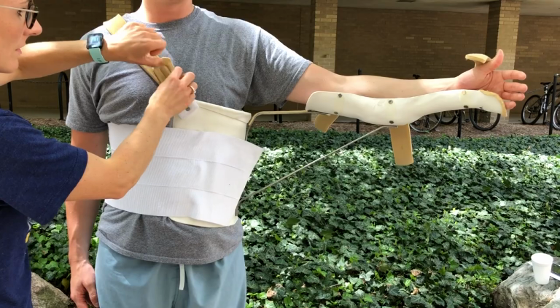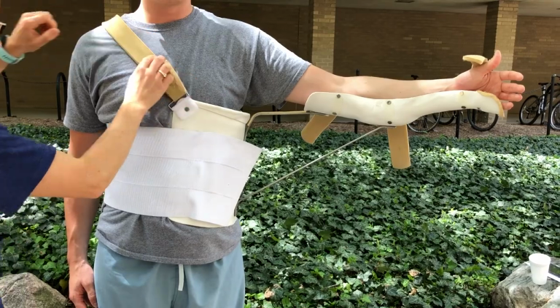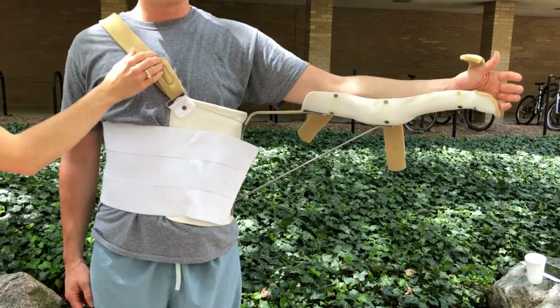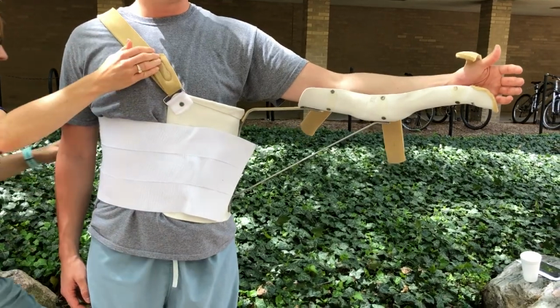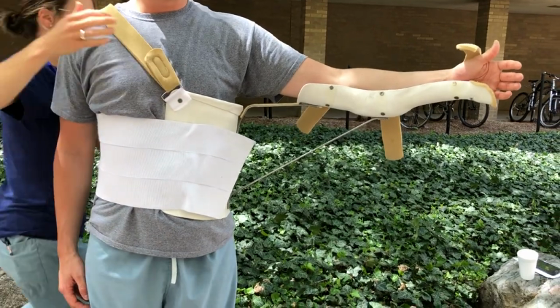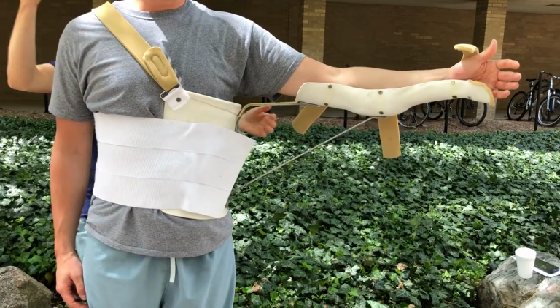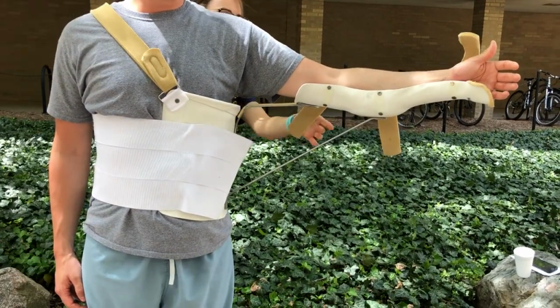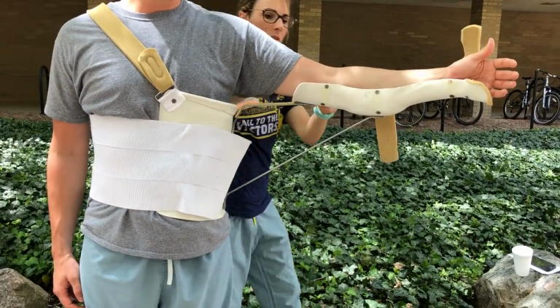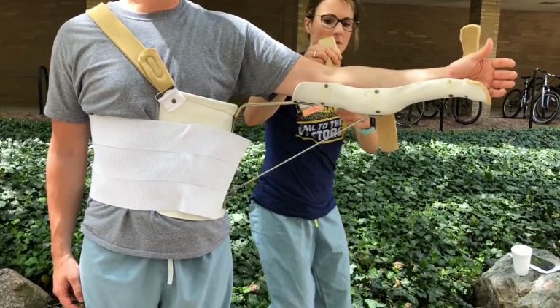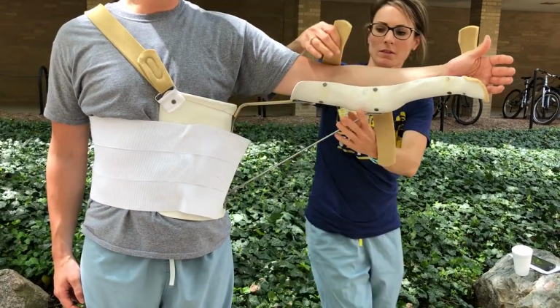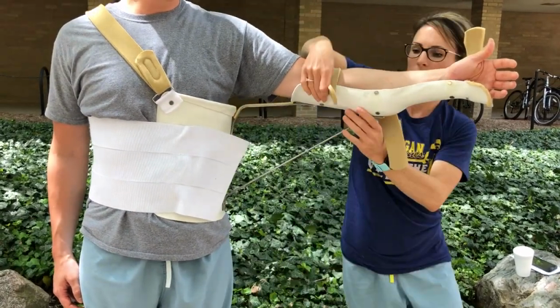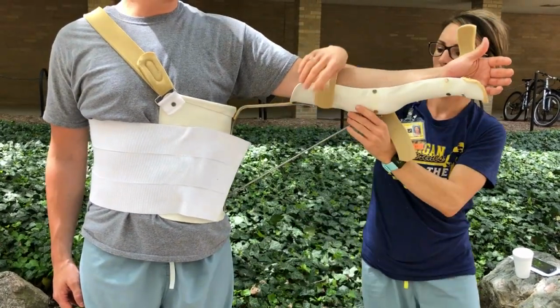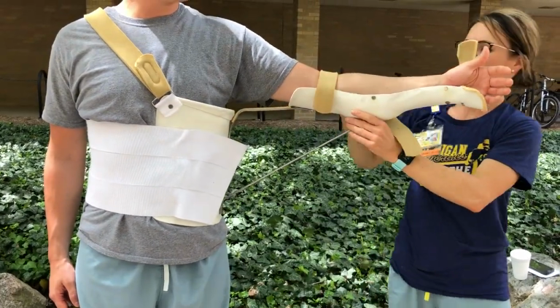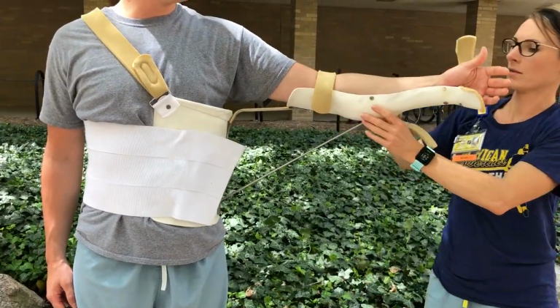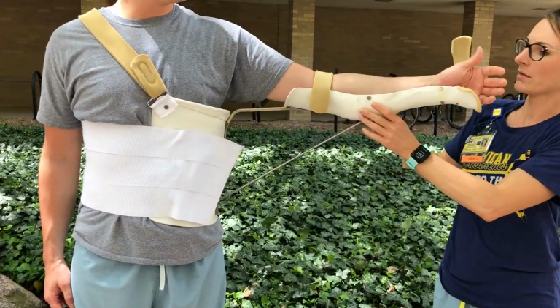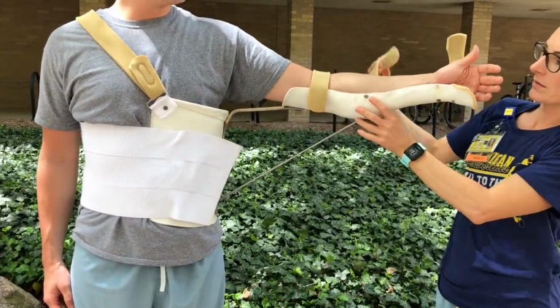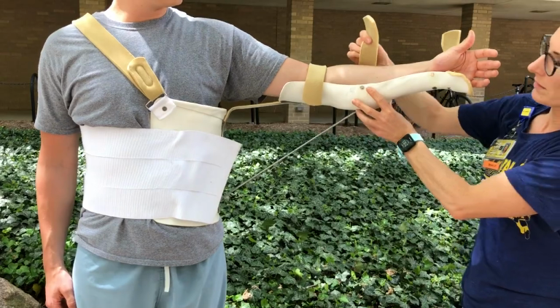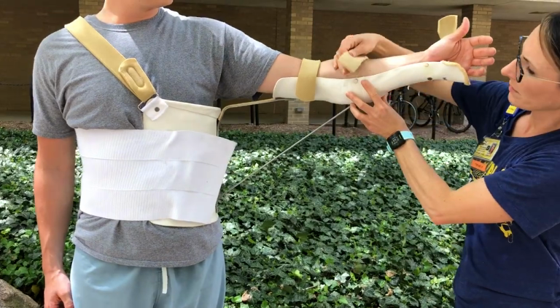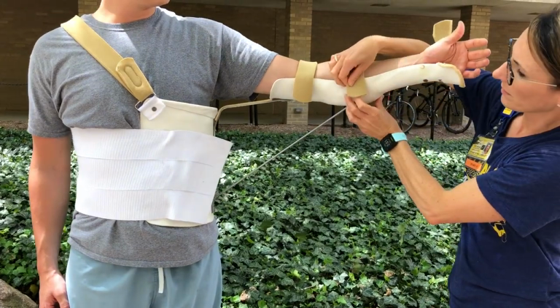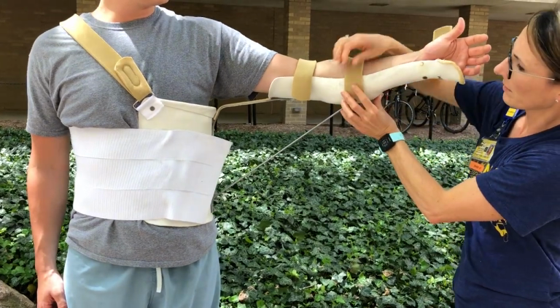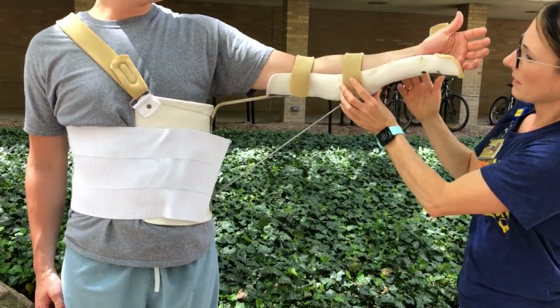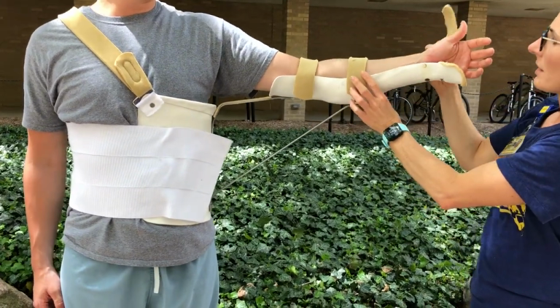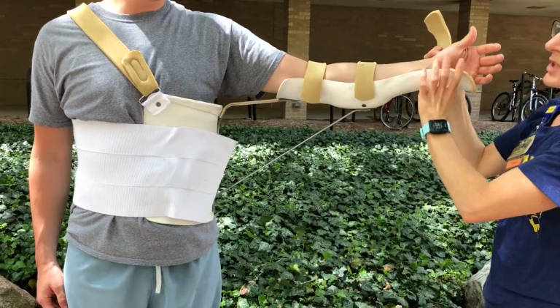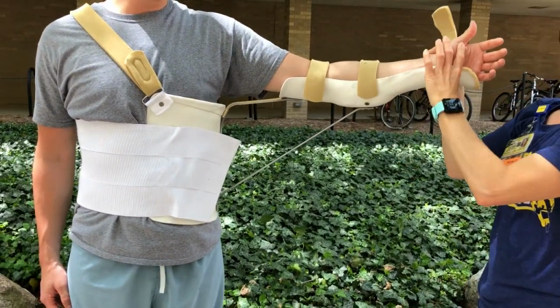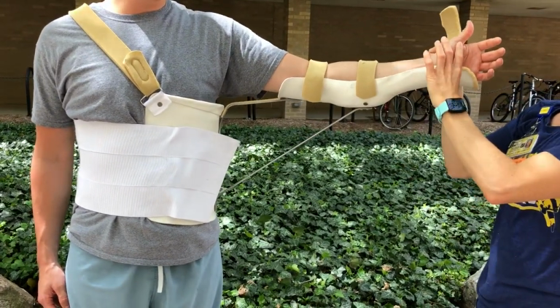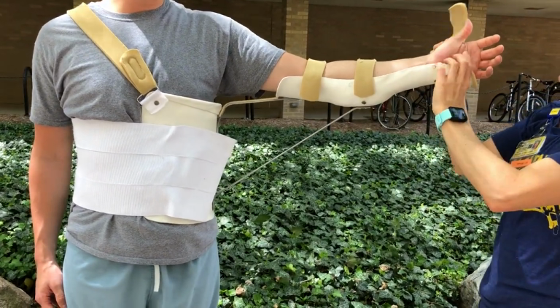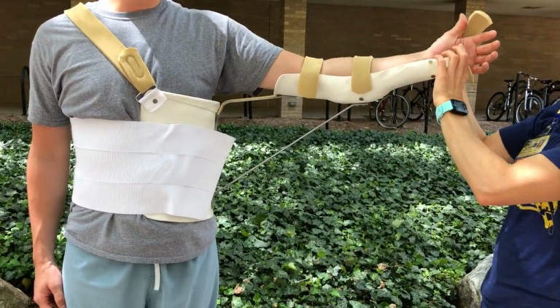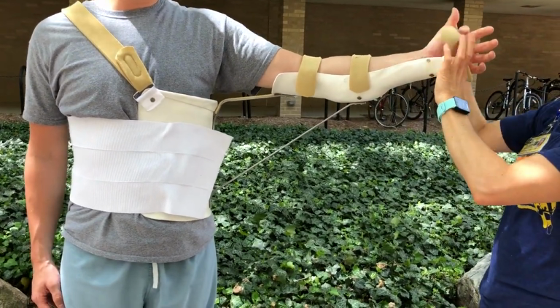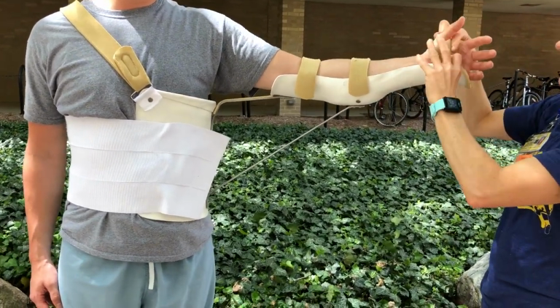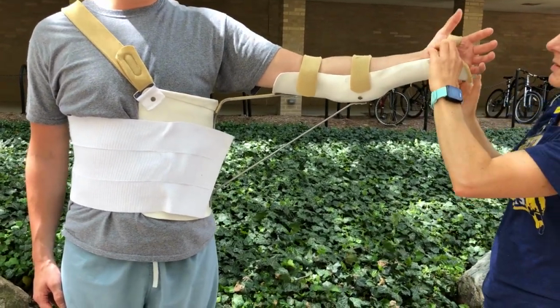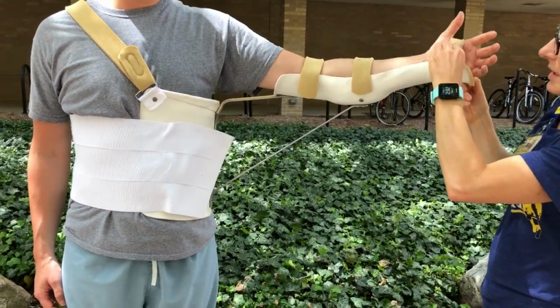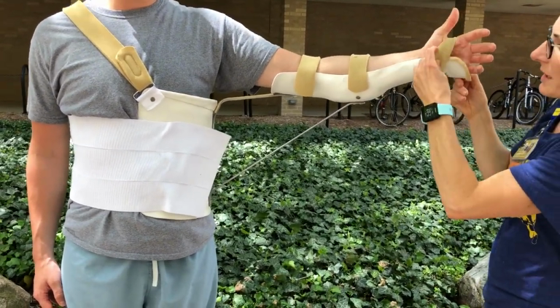Secure all of your arm straps. The bum should be pointed up towards the ceiling, and then the last strap can be put in place.